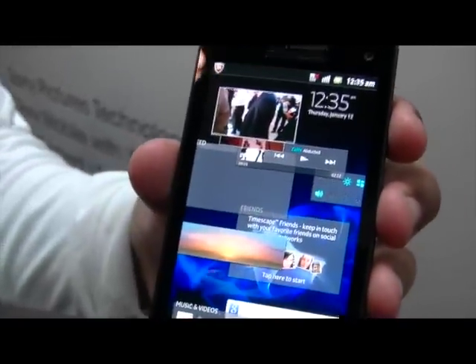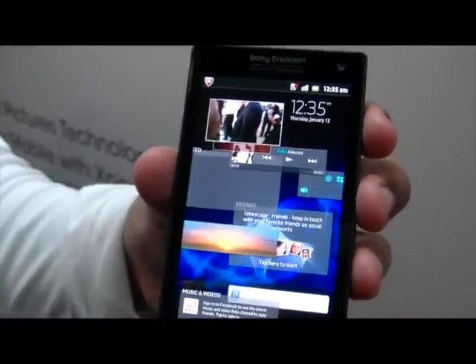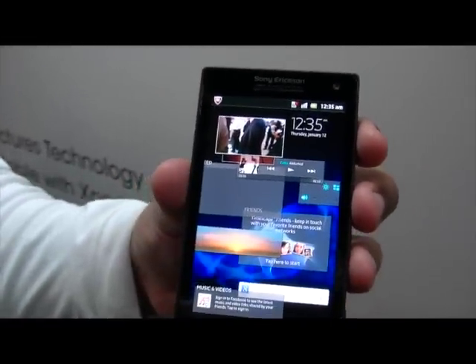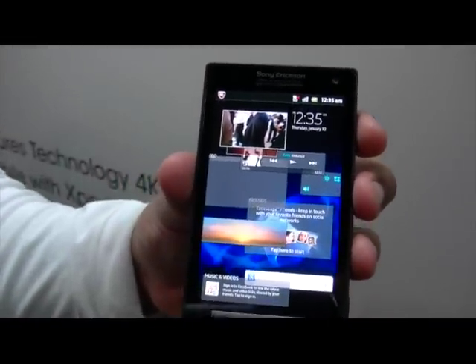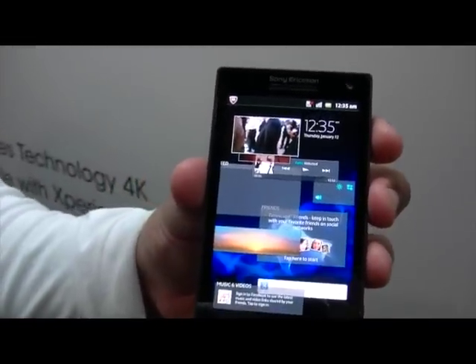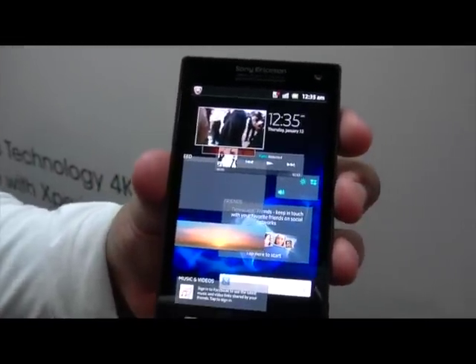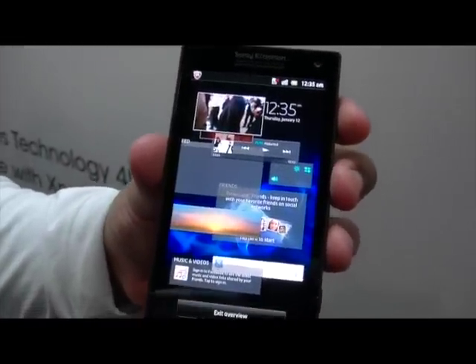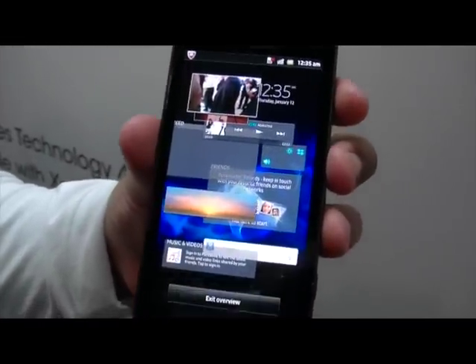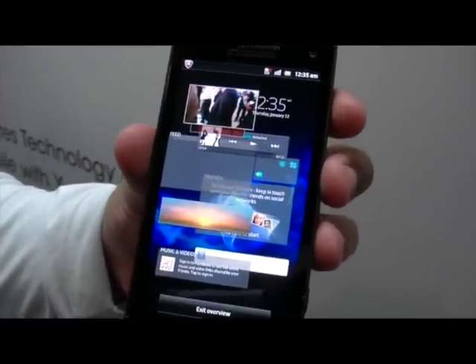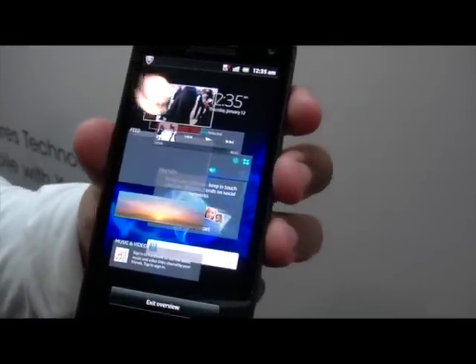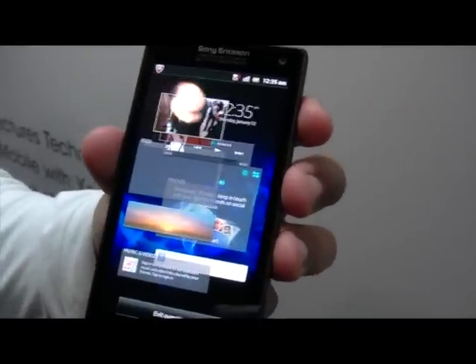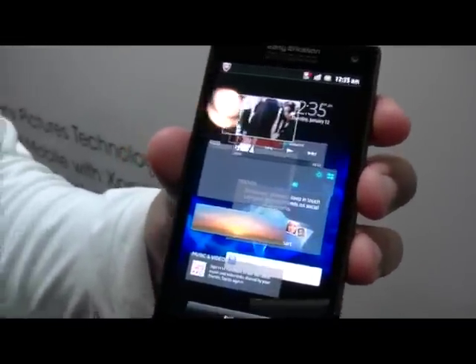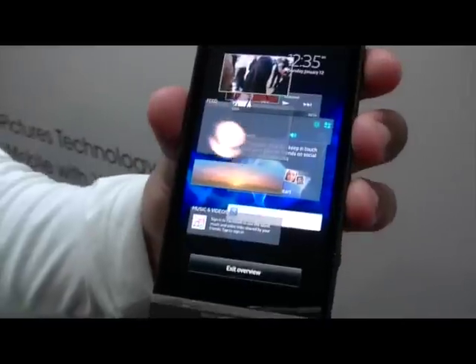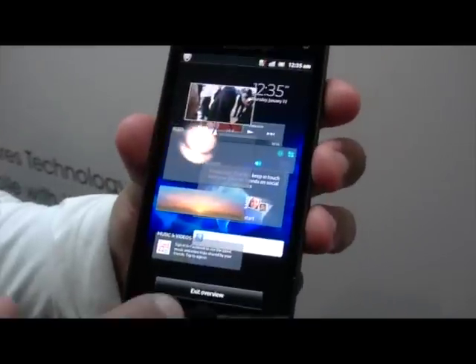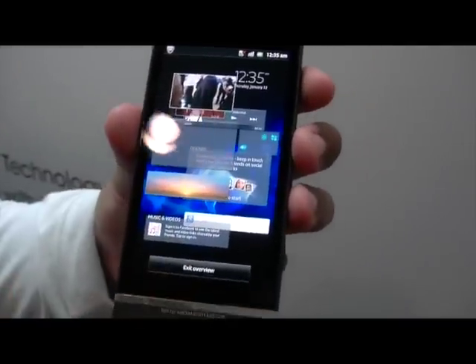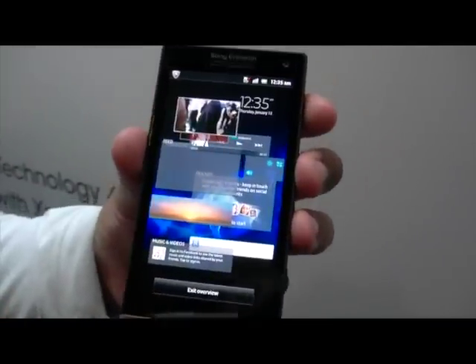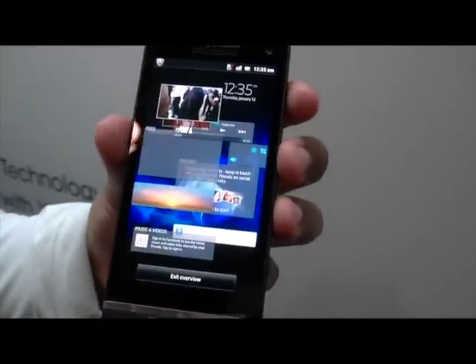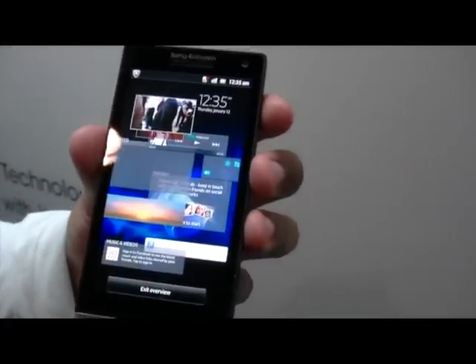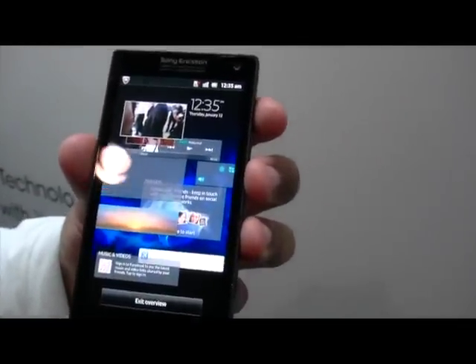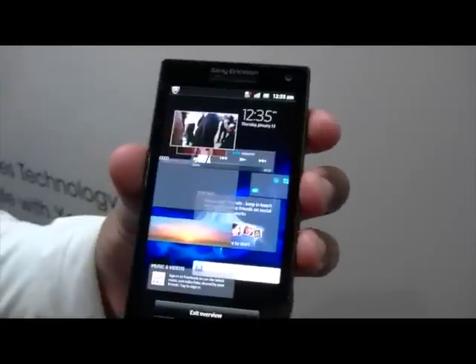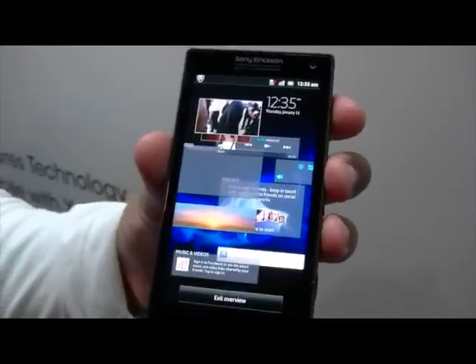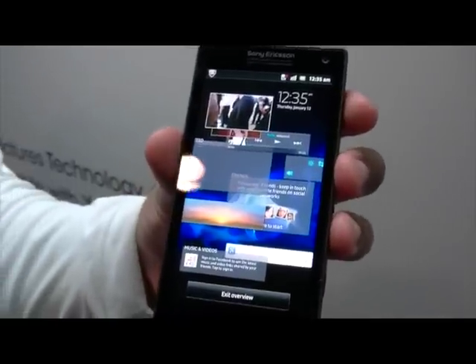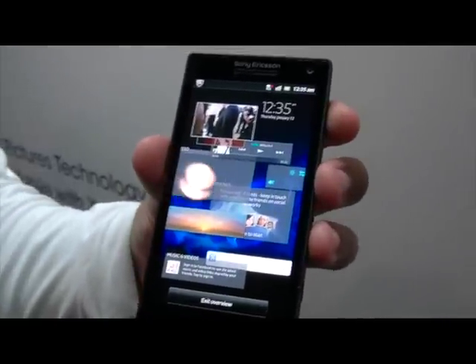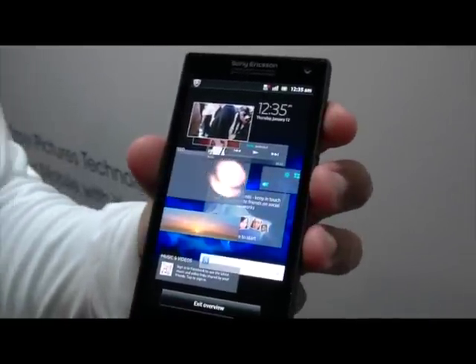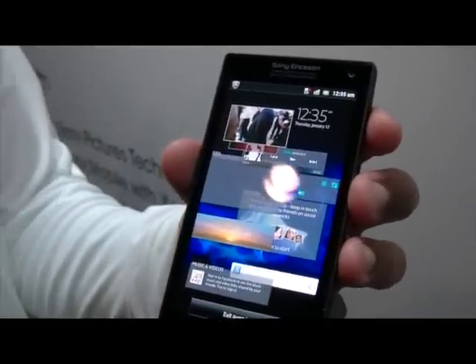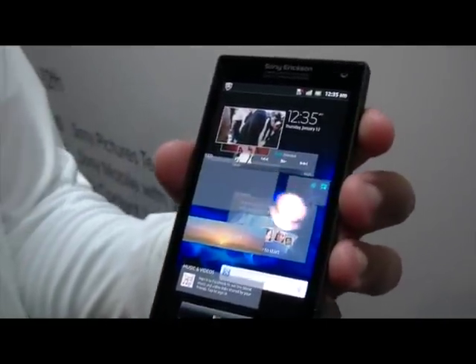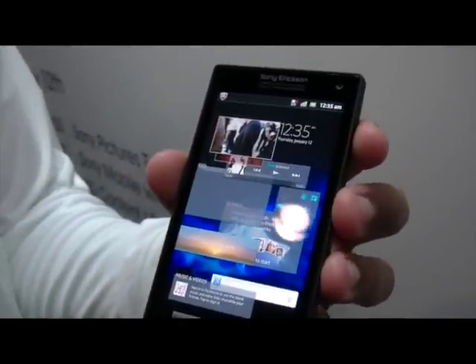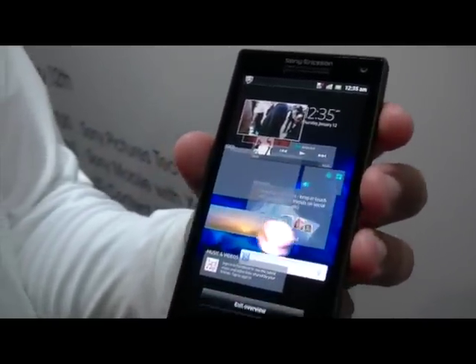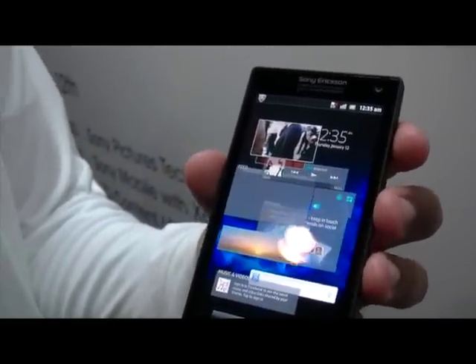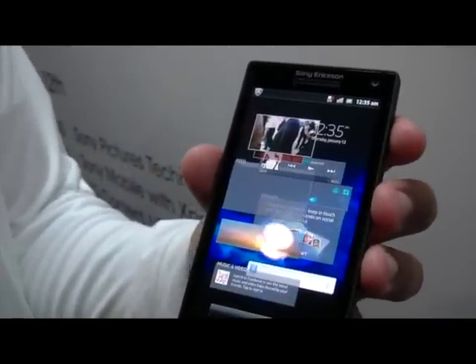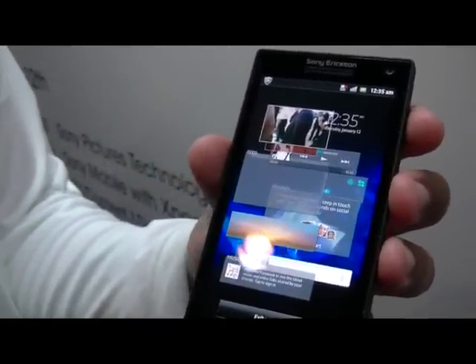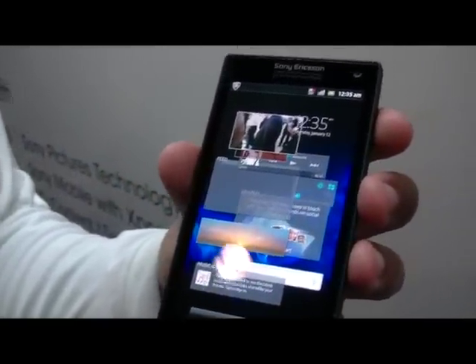That's taken from the original Gingerbread release. So what's new about this release? This one is still running Android 2.3.7. As far as we know, we're looking at Q2 for the Ice Cream Sandwich launch, which is going to be Android 4.0.